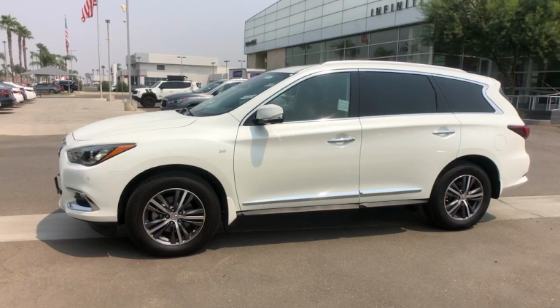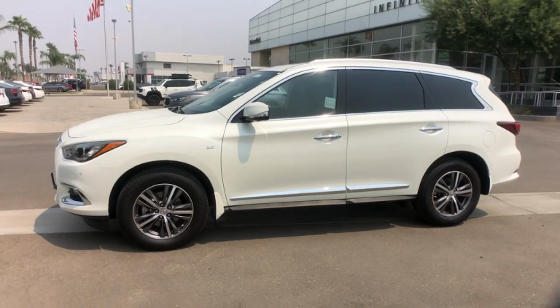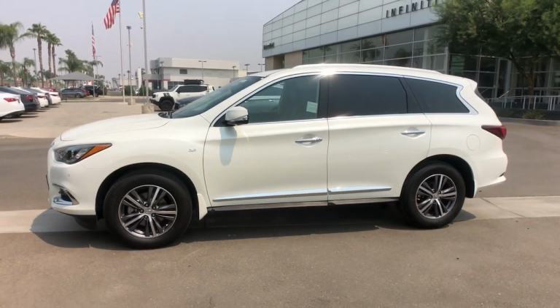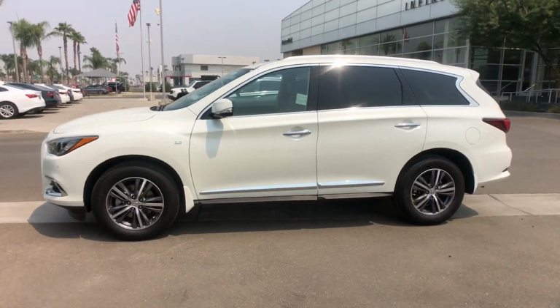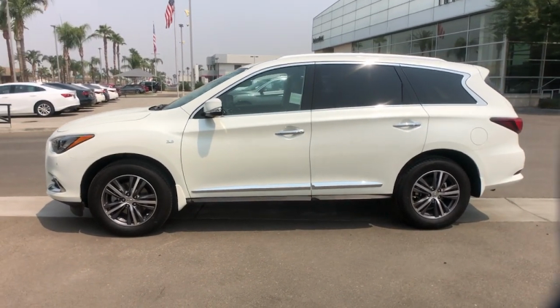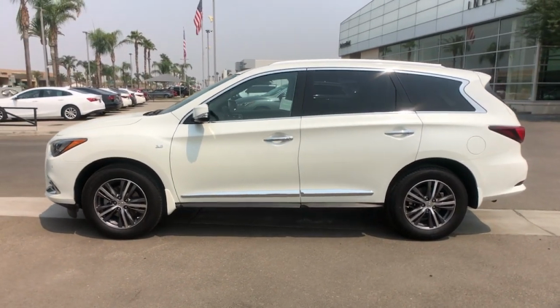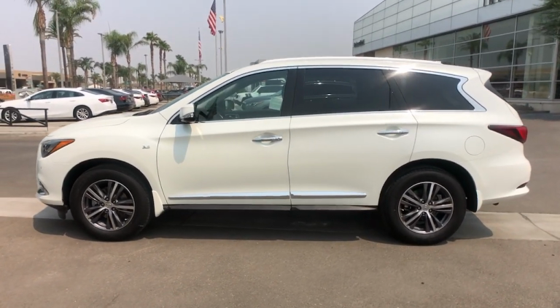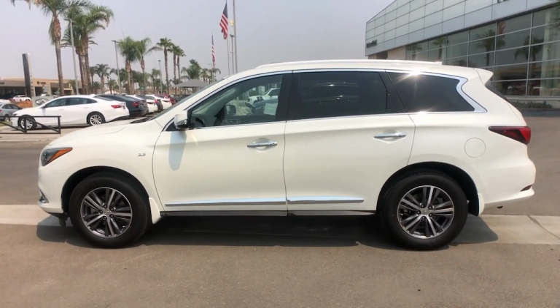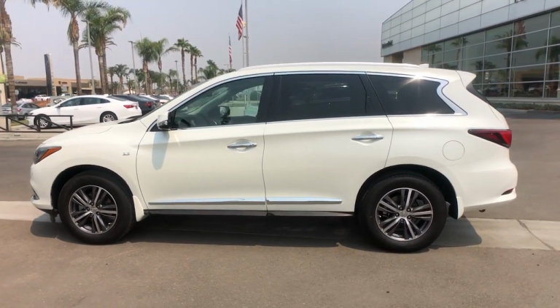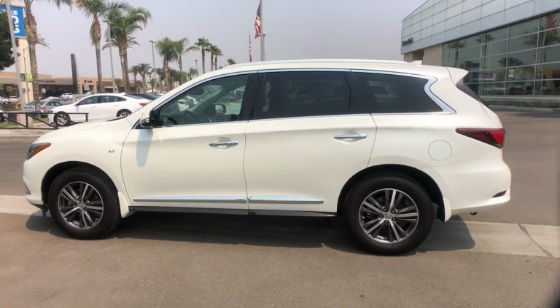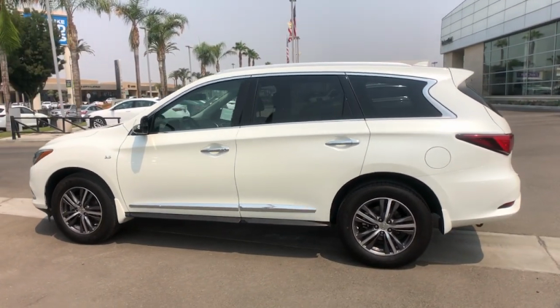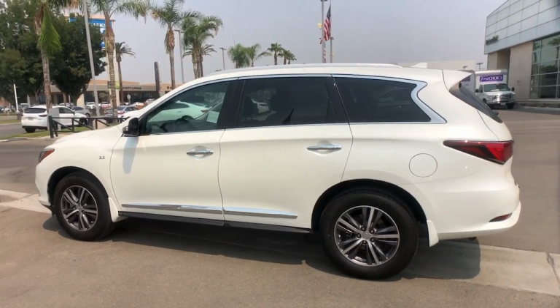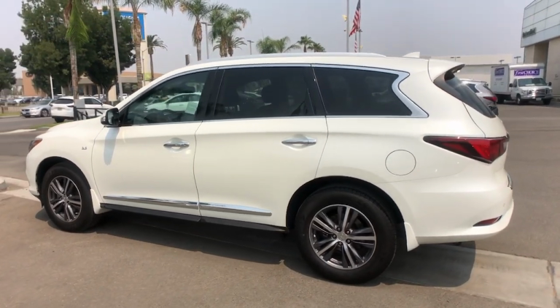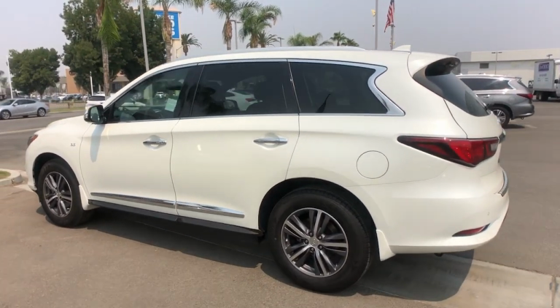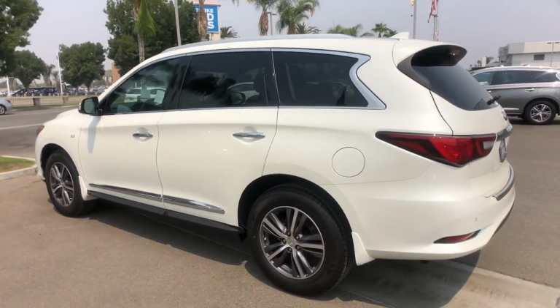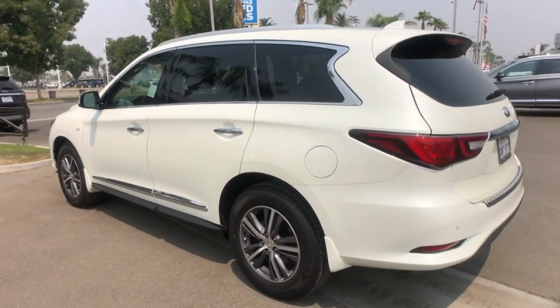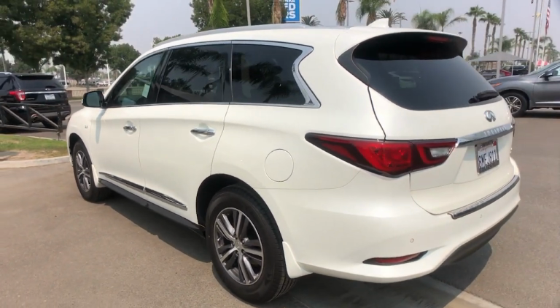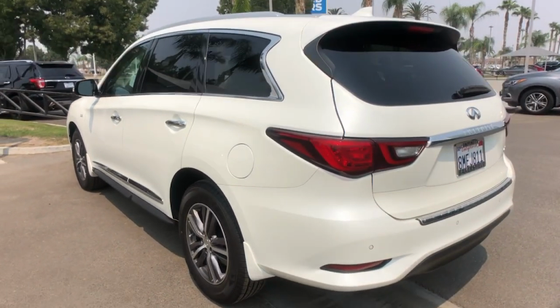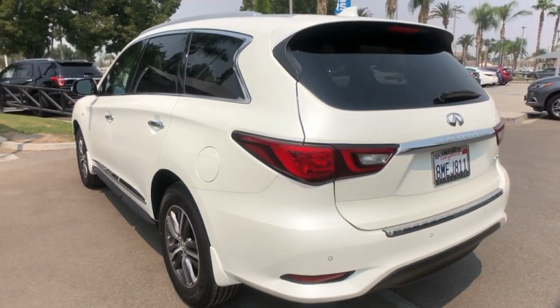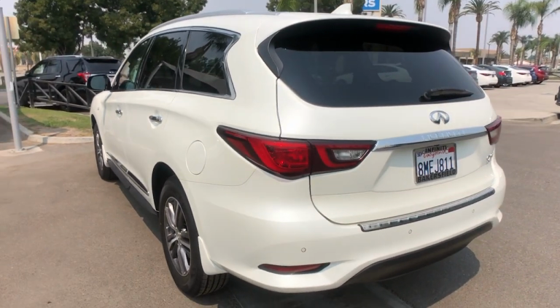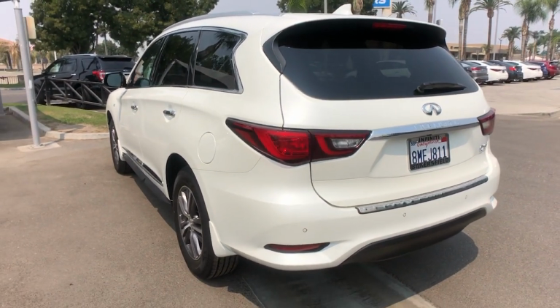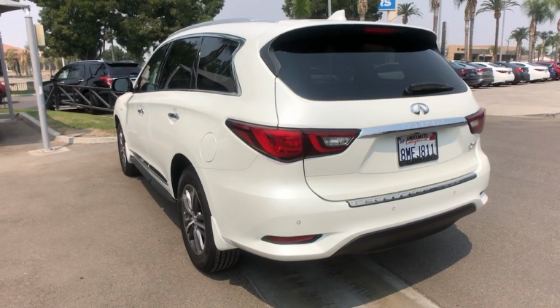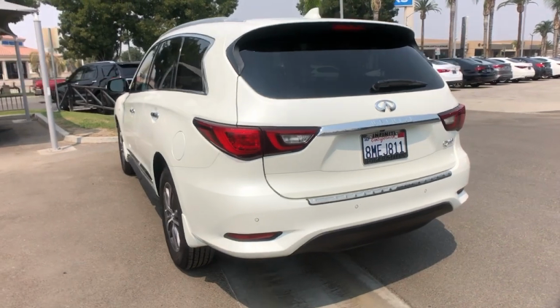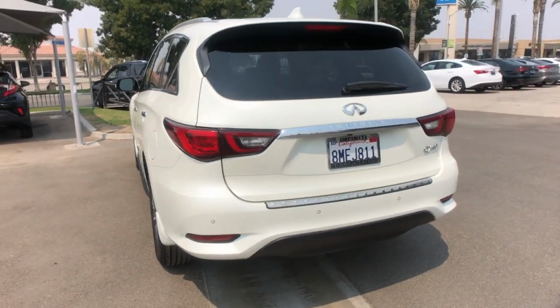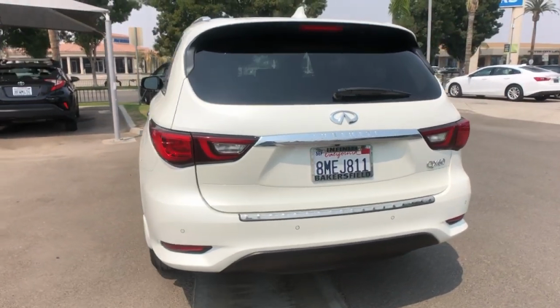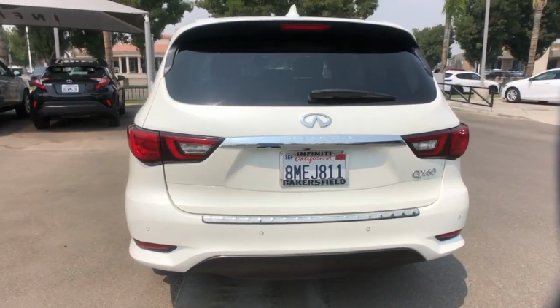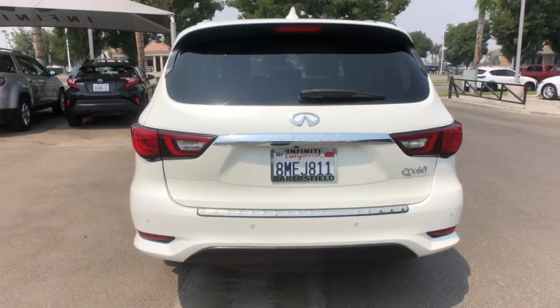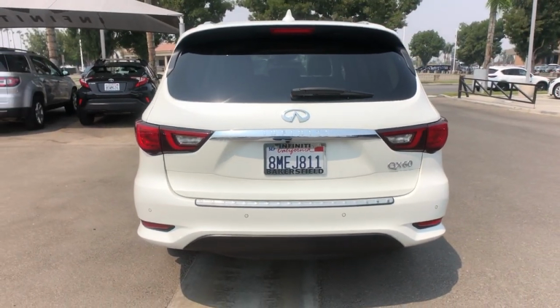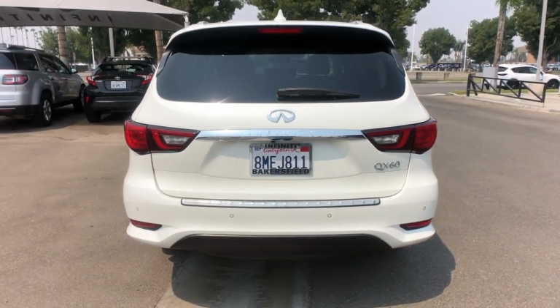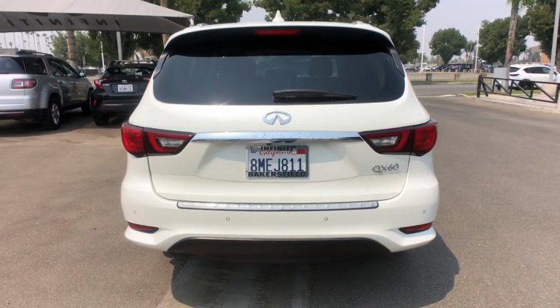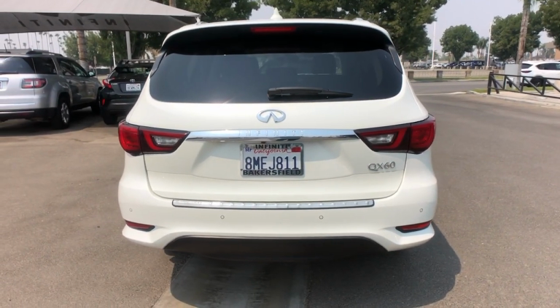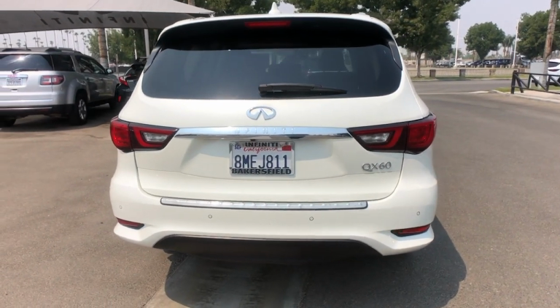You'll have love at first sight with the 2019 Infiniti QX60. This vehicle is an outstanding buy with fewer than 60,000 miles on the odometer. Here's a premium SUV that was designed with your family's comfort in mind.